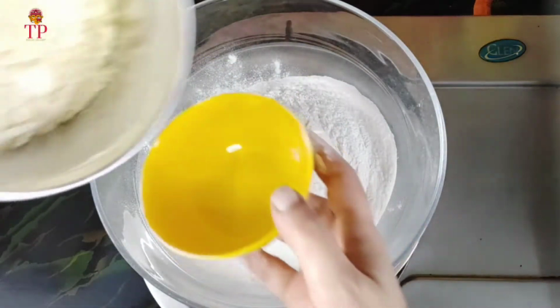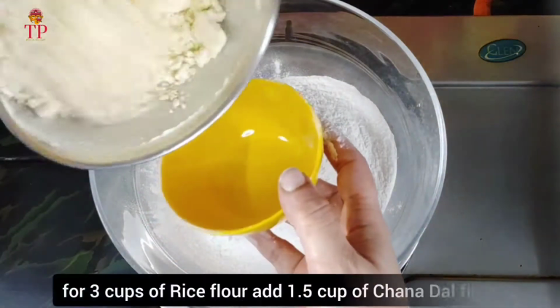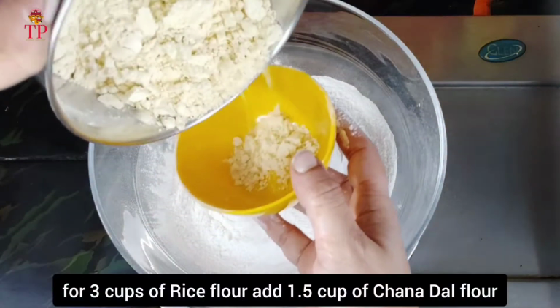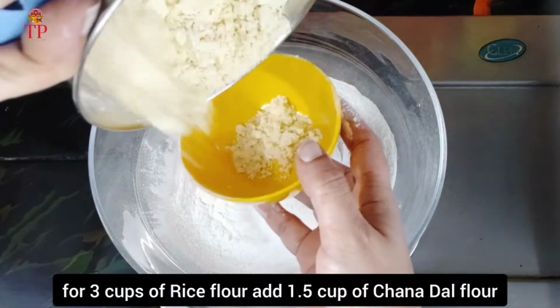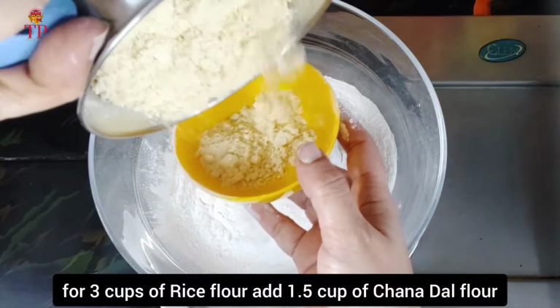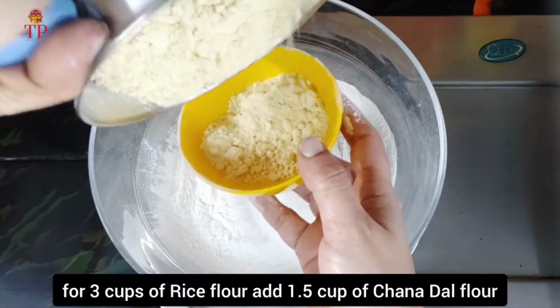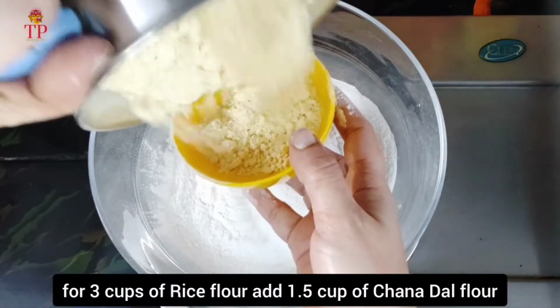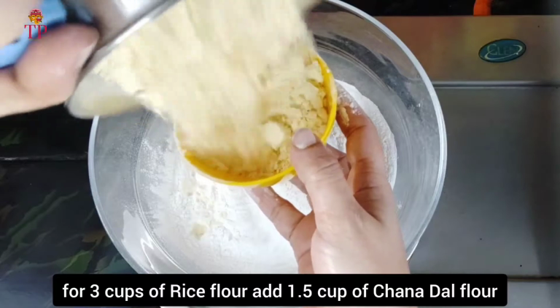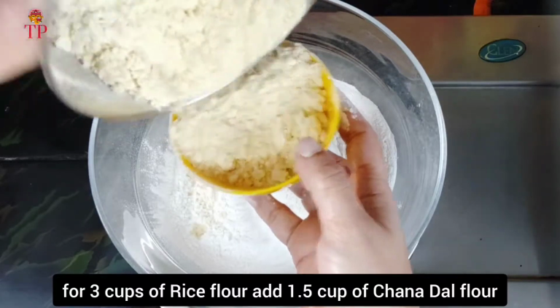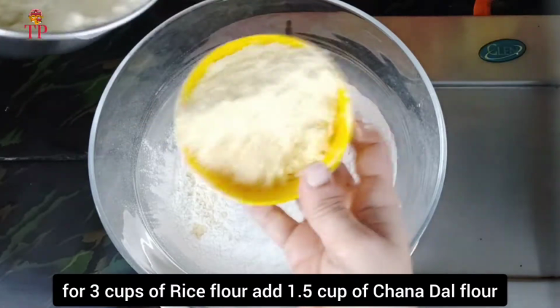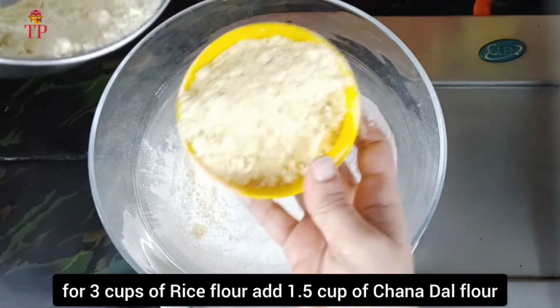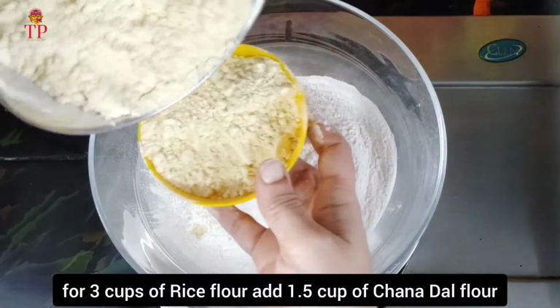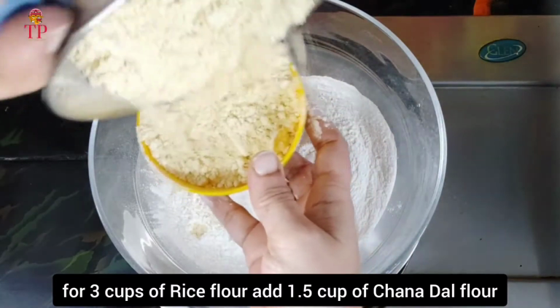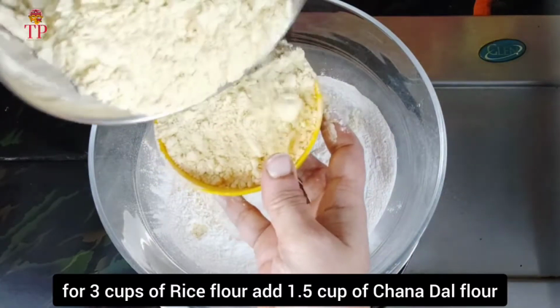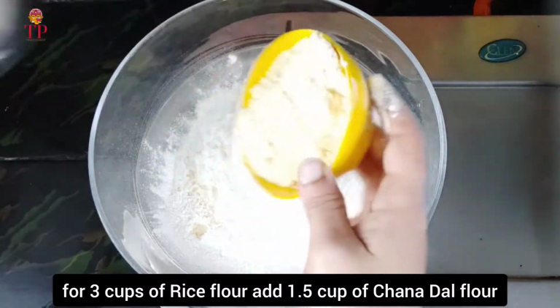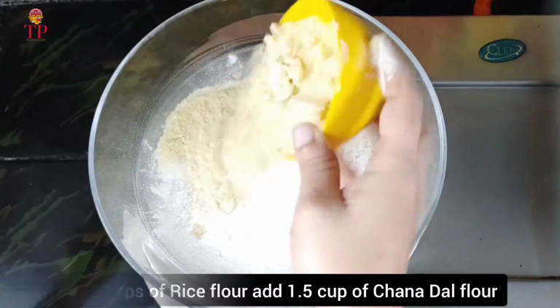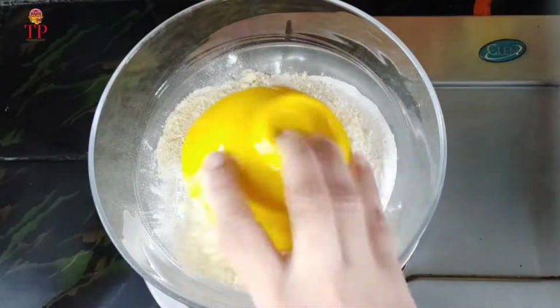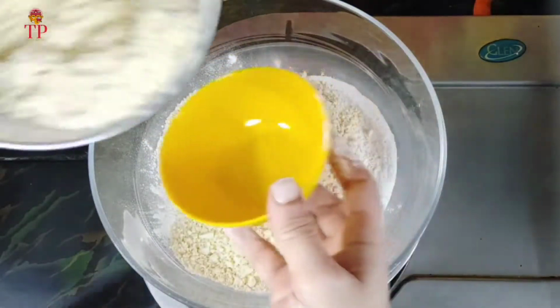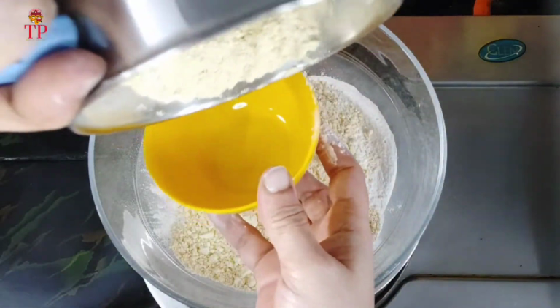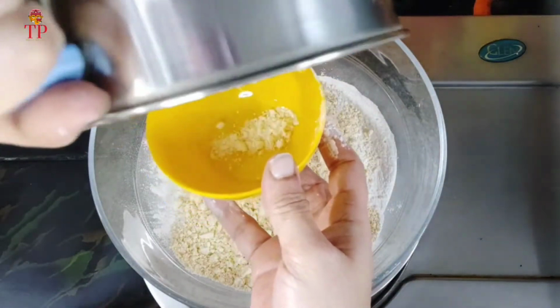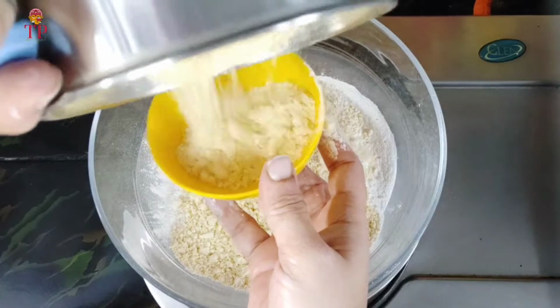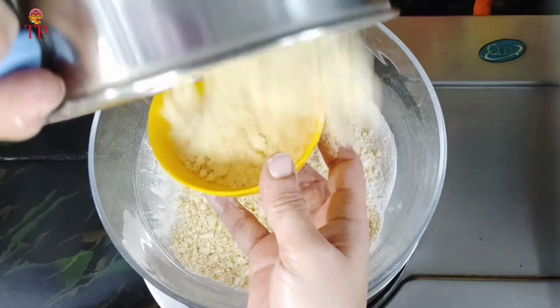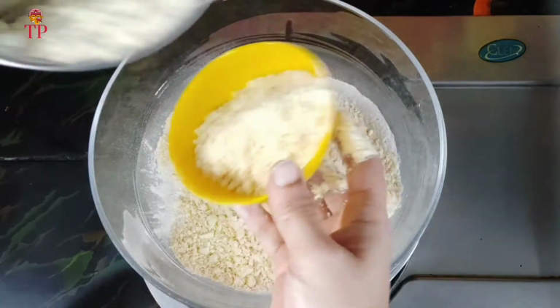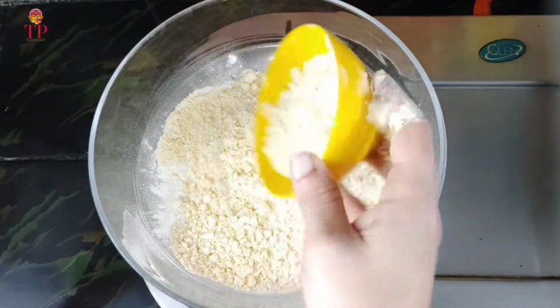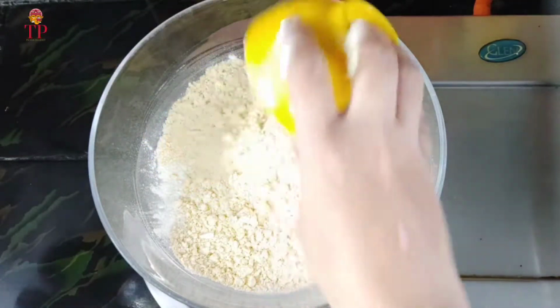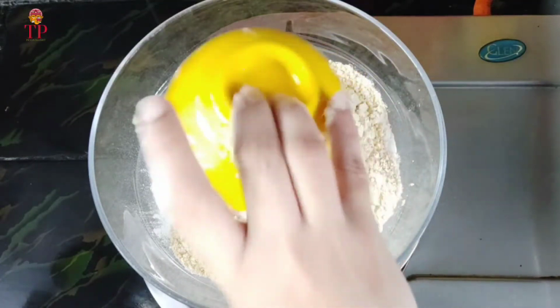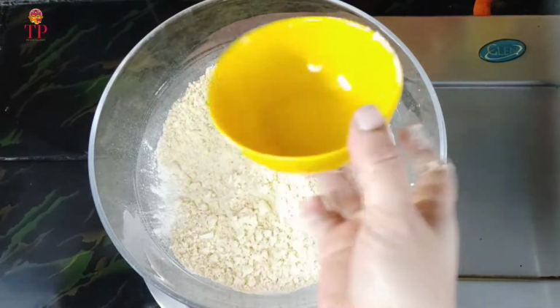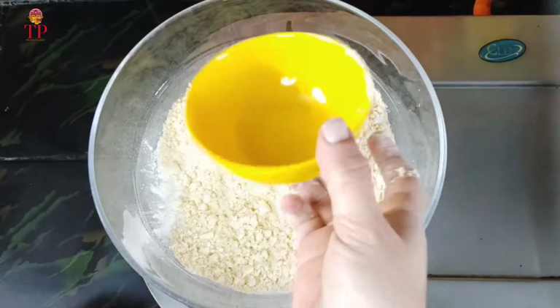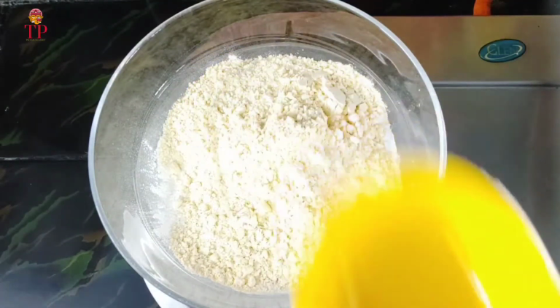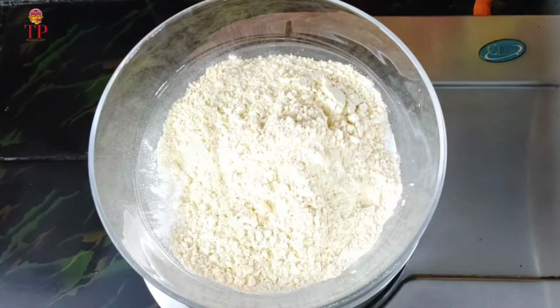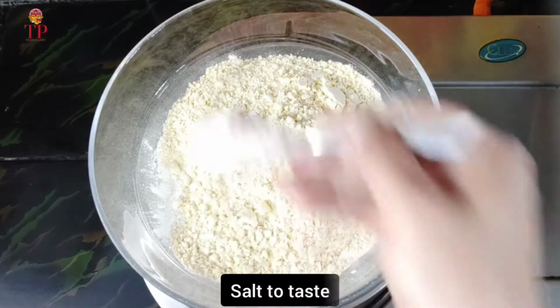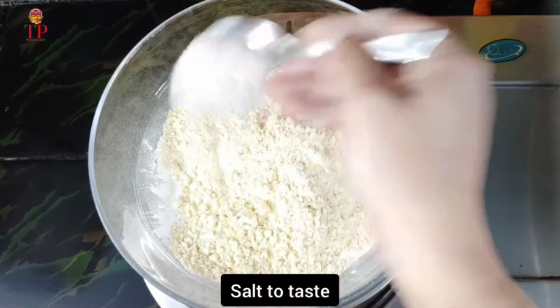We will mix it in 3 cups. We will mix it in 1 cup. This time, we will mix it in a little bit.